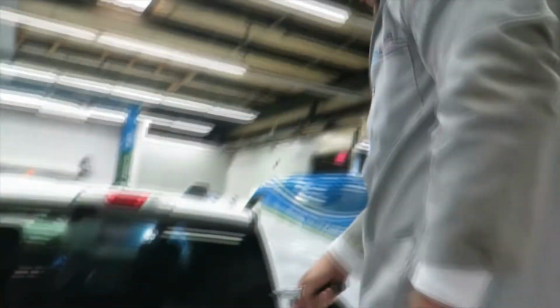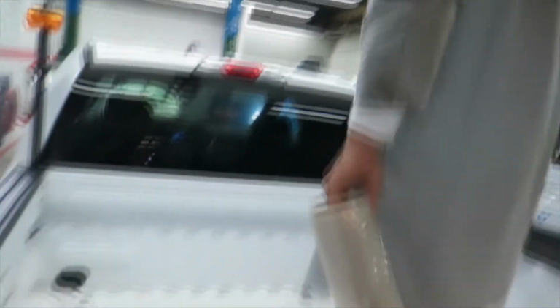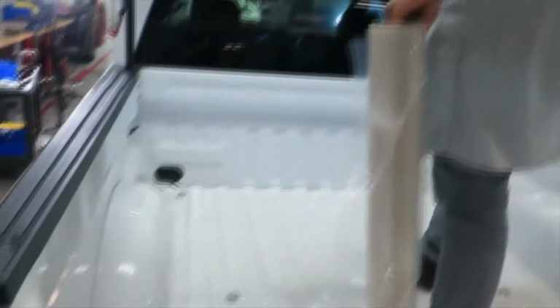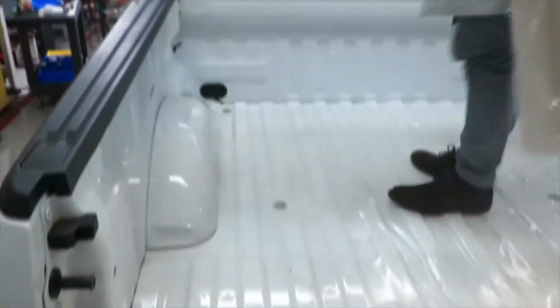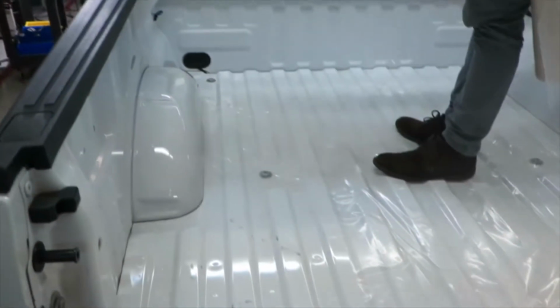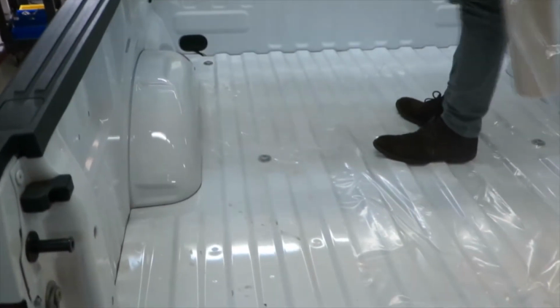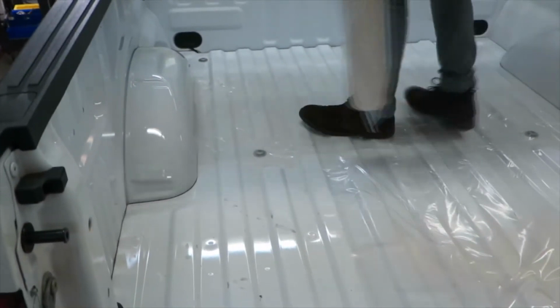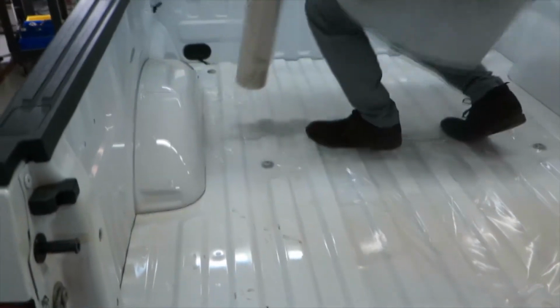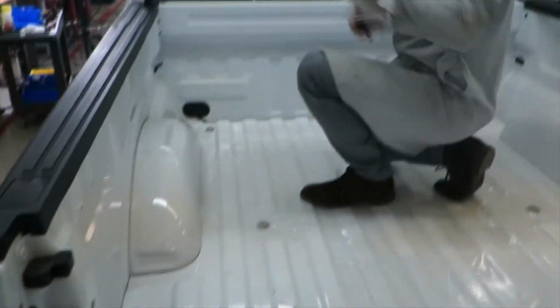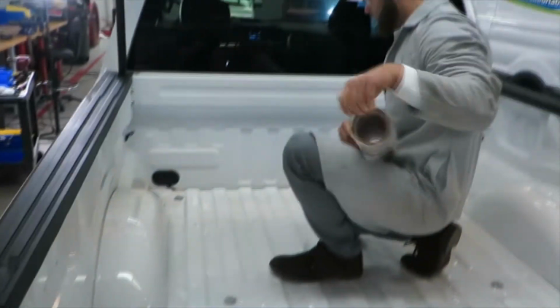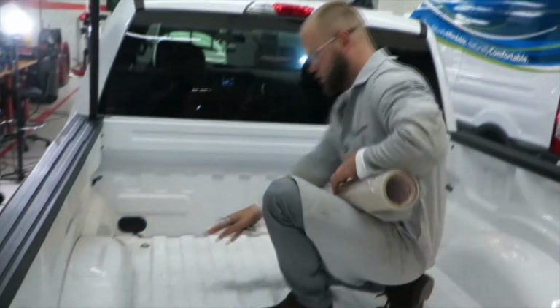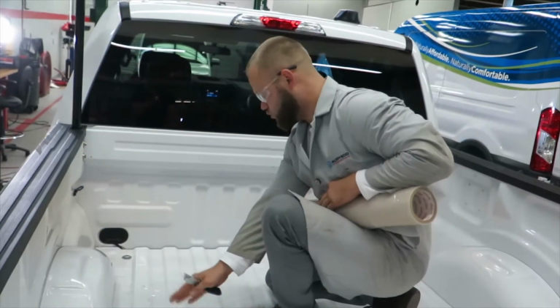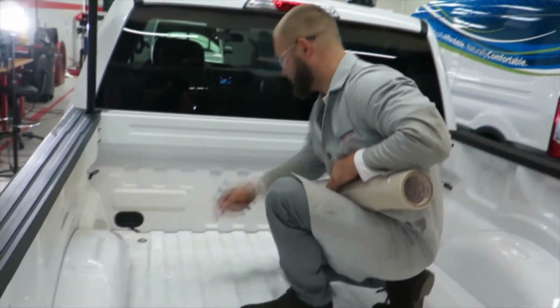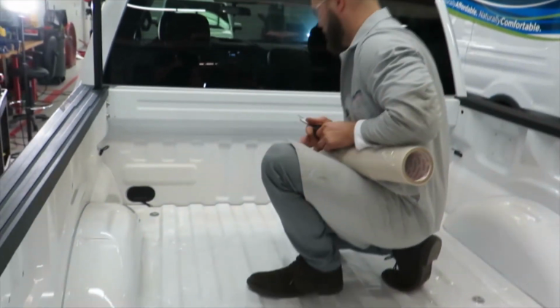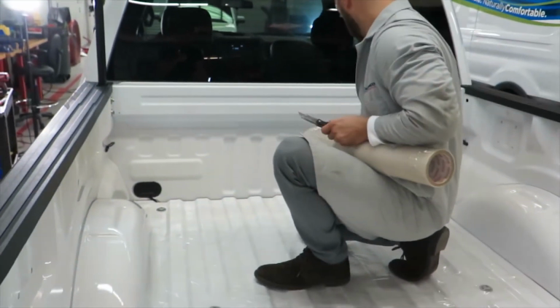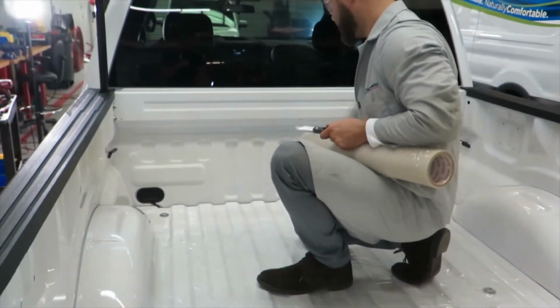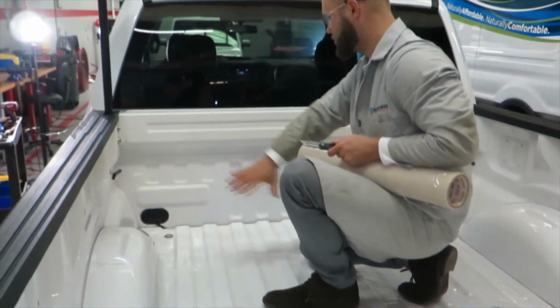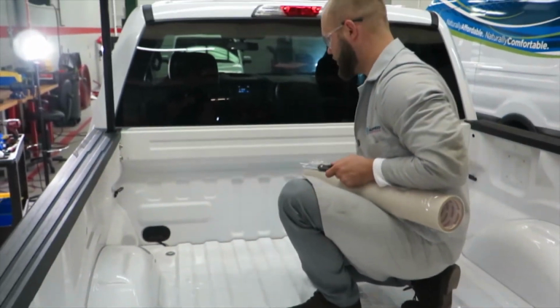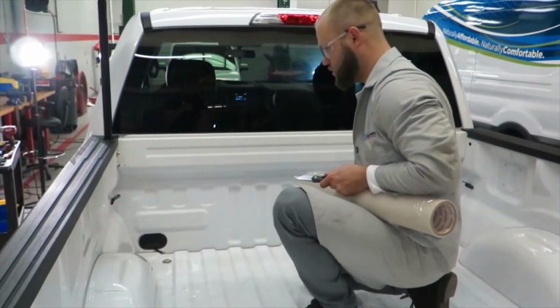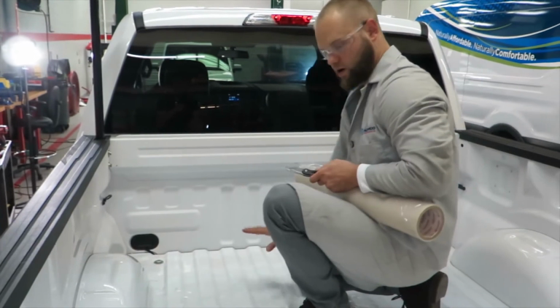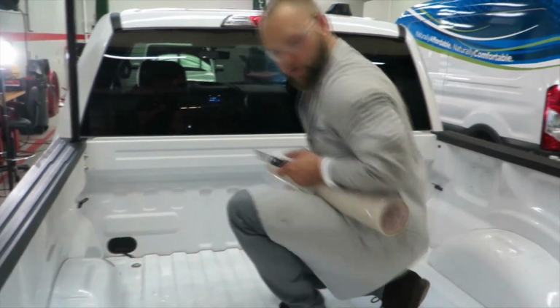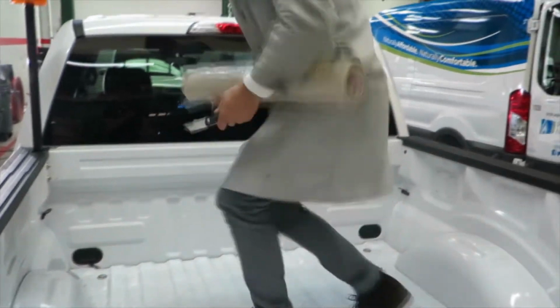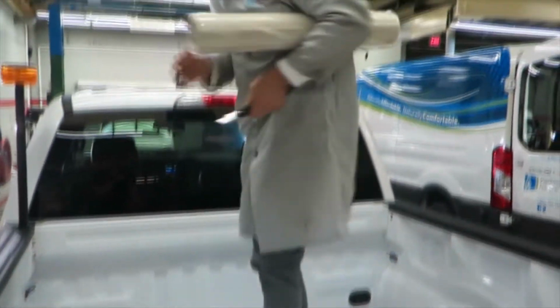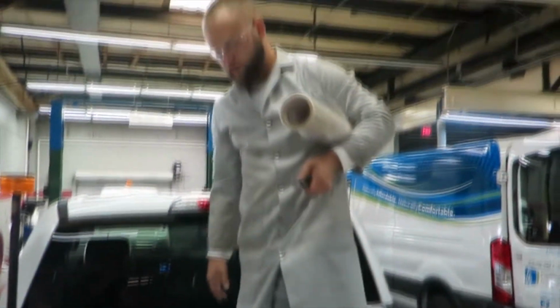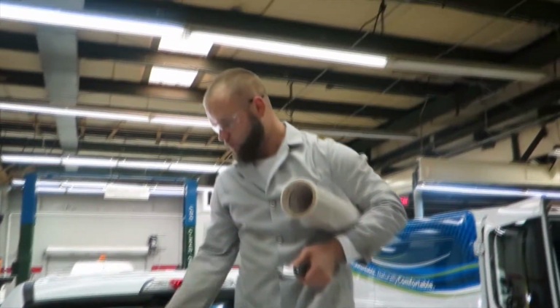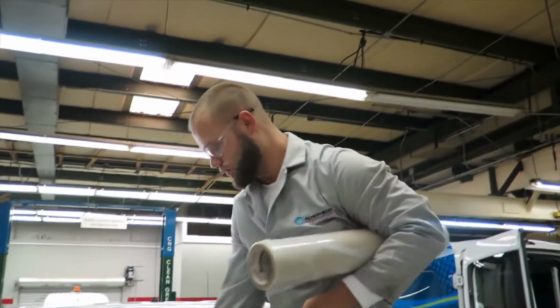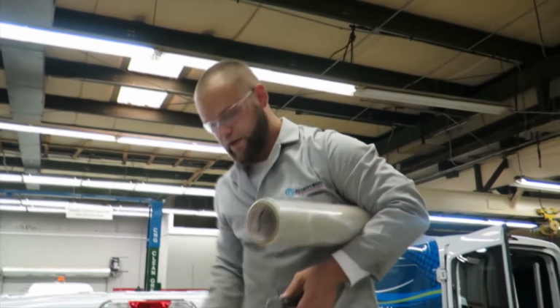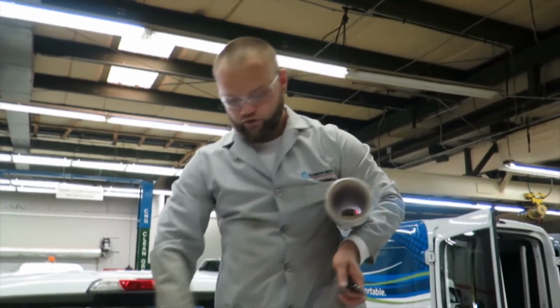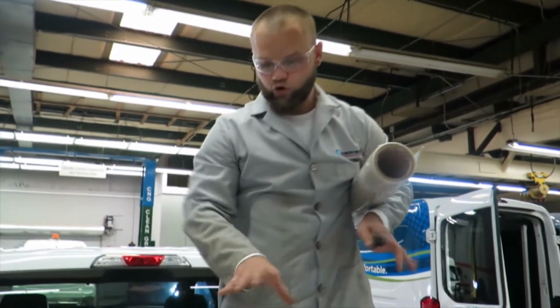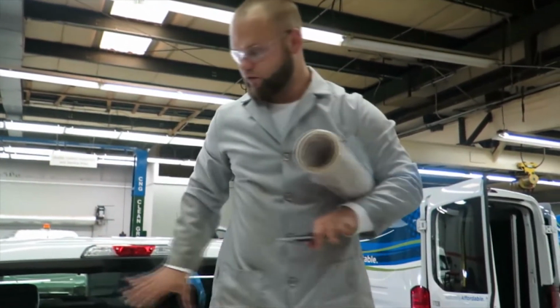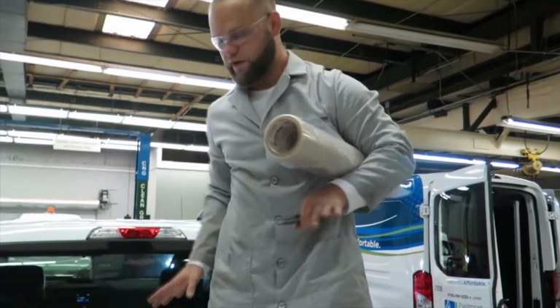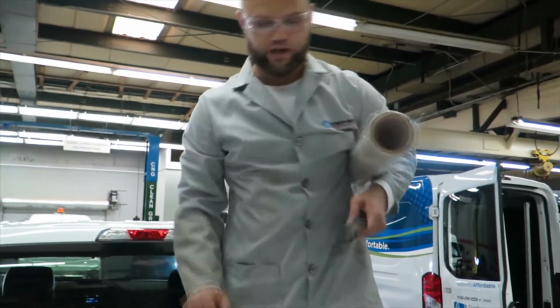We have a patio we can walk on, a working area here where we can kneel, our tools, and this is where the cylinder is going to be going. So our prep for the drilling of the holes and maneuvering around the bed of the vehicle is done.